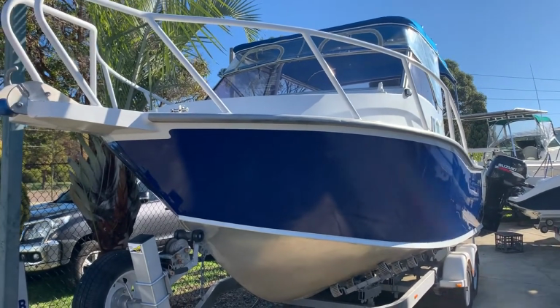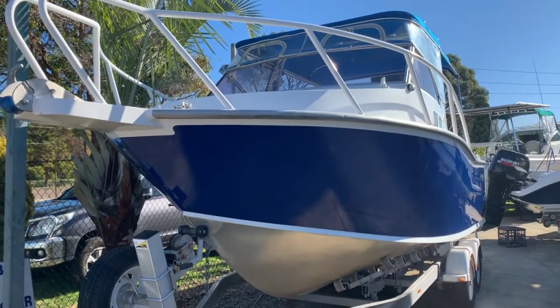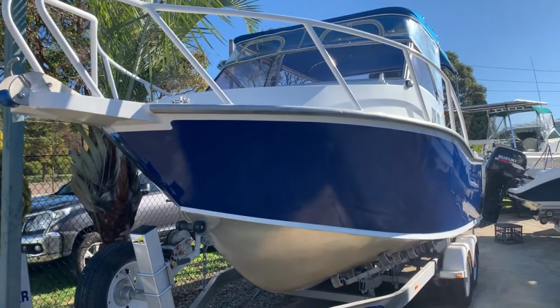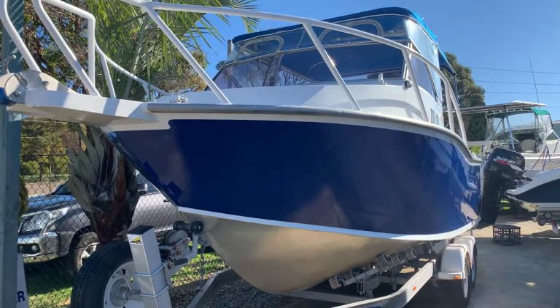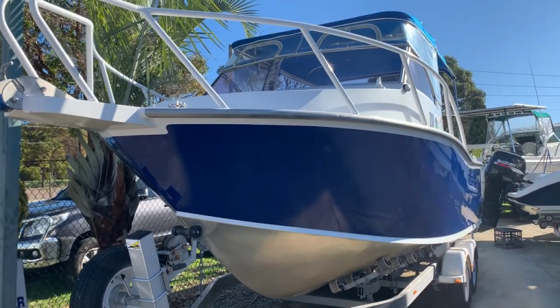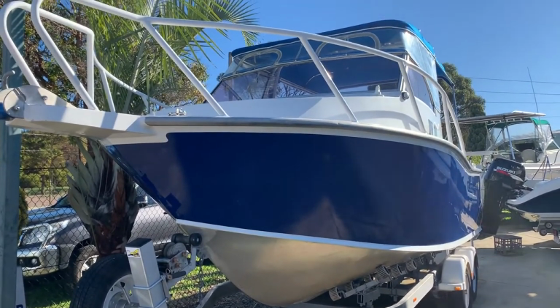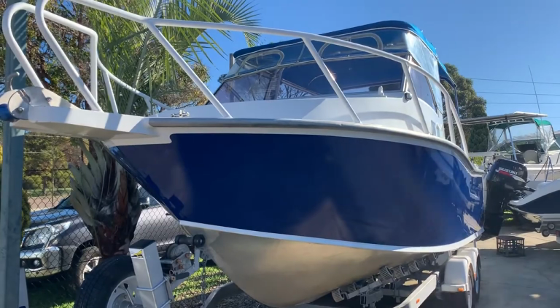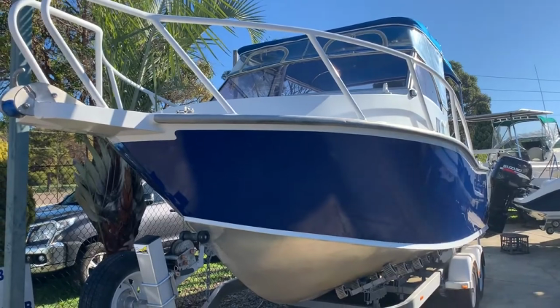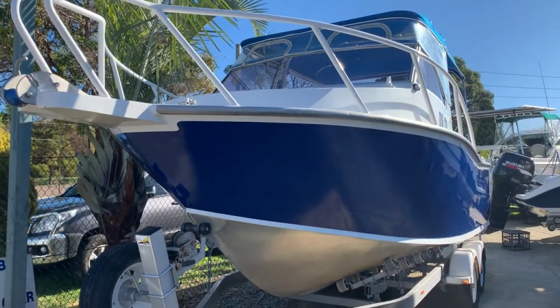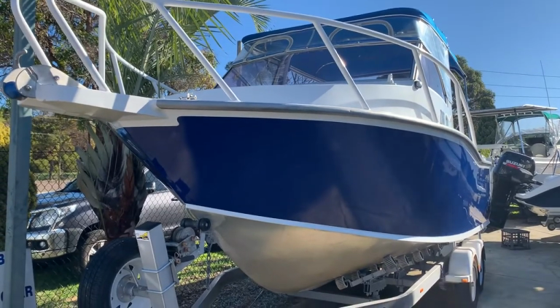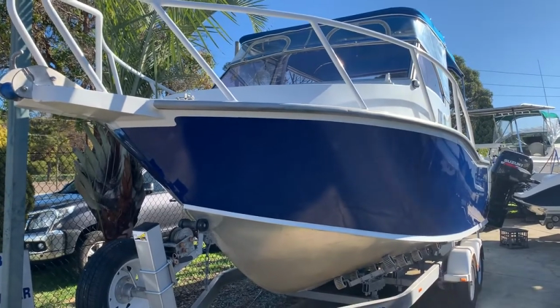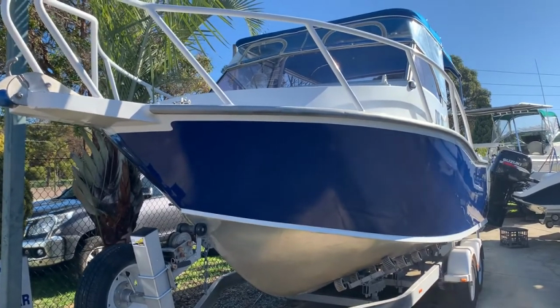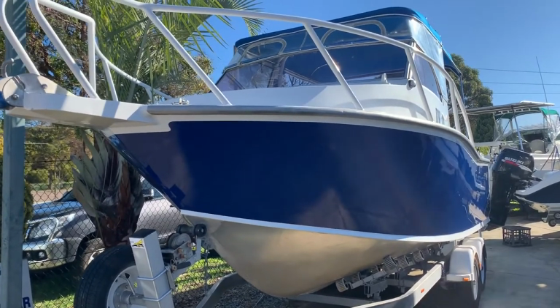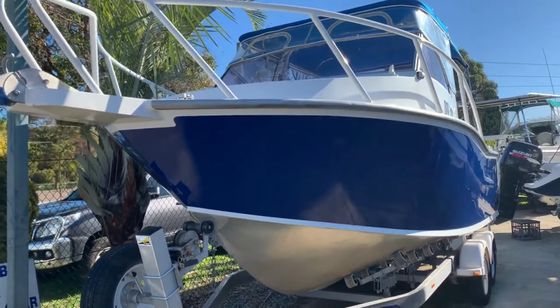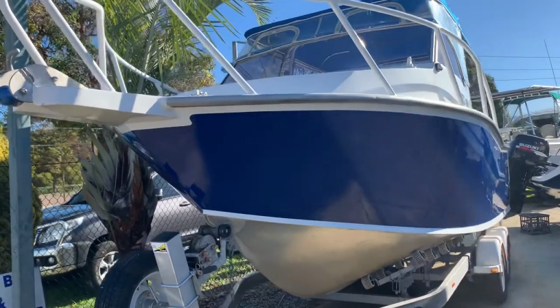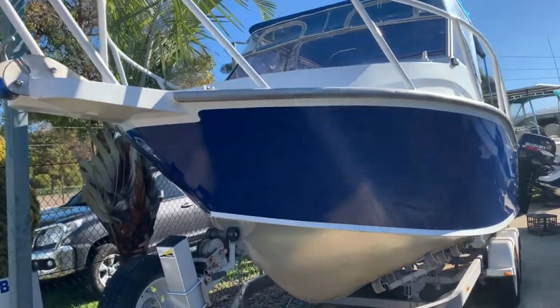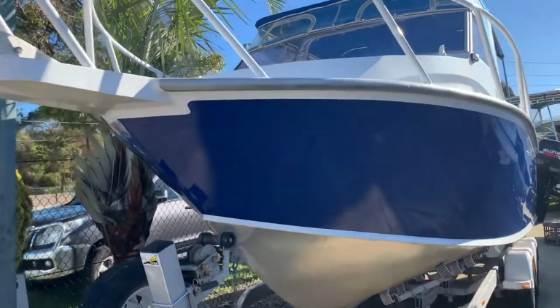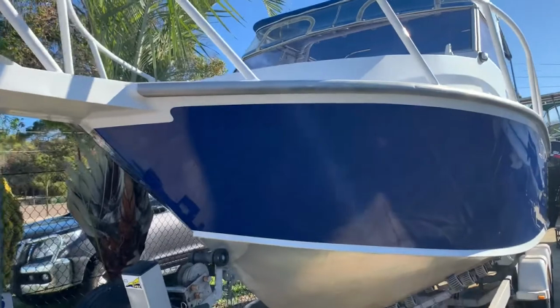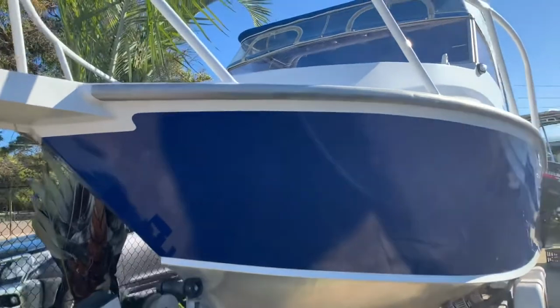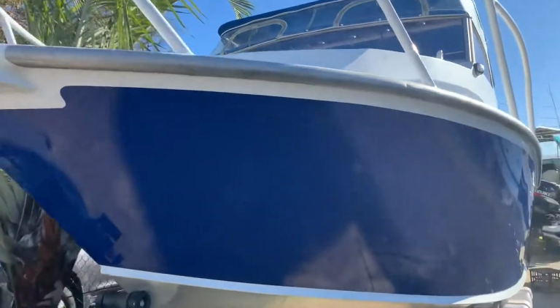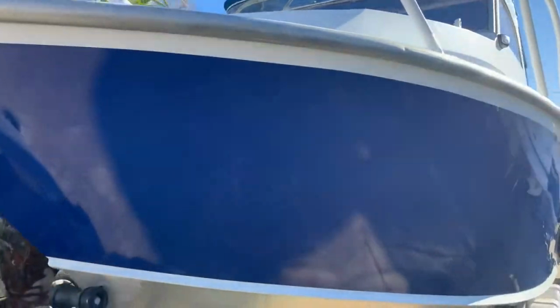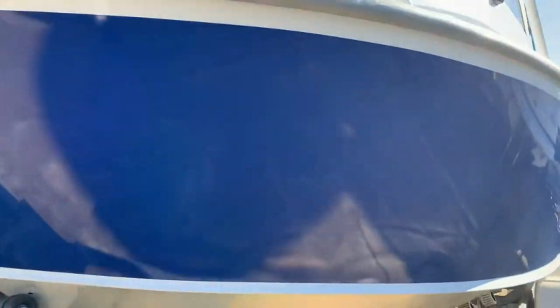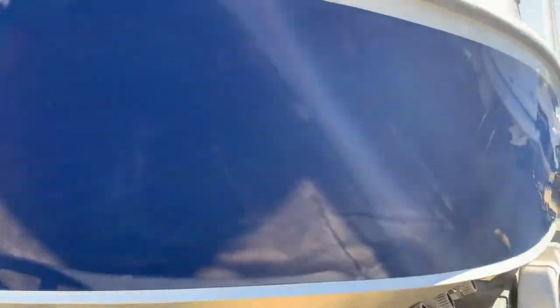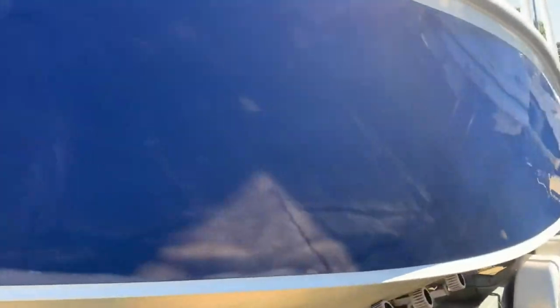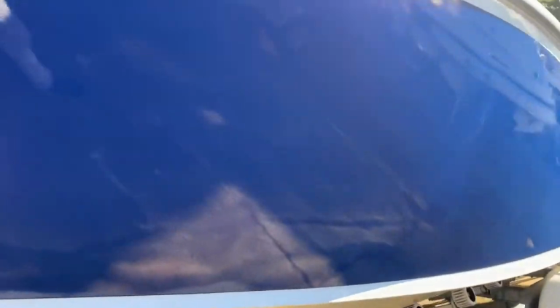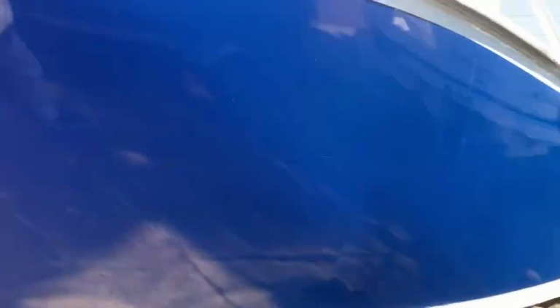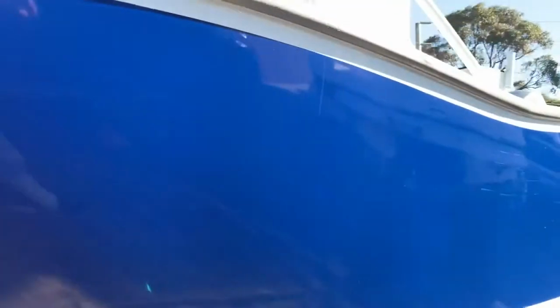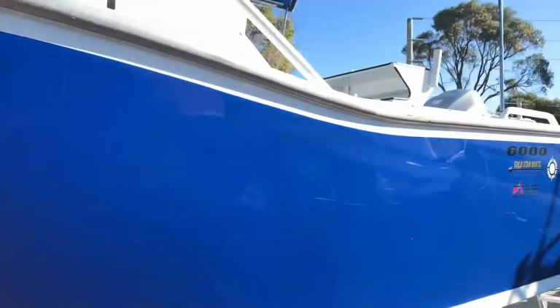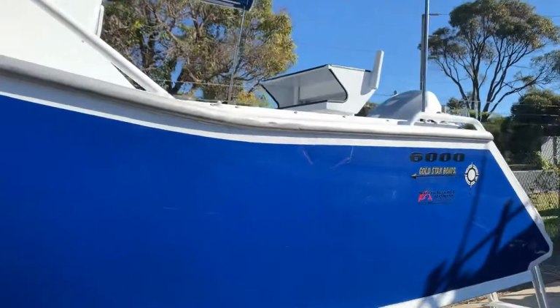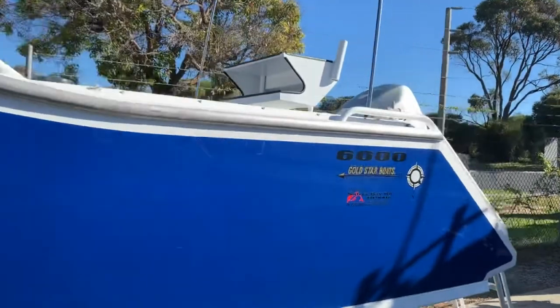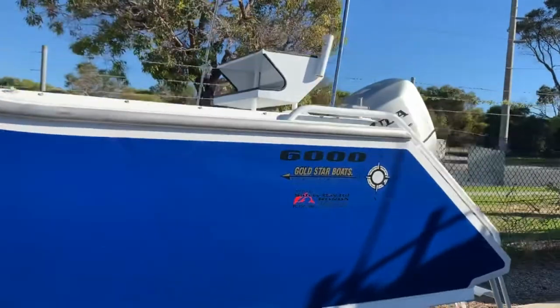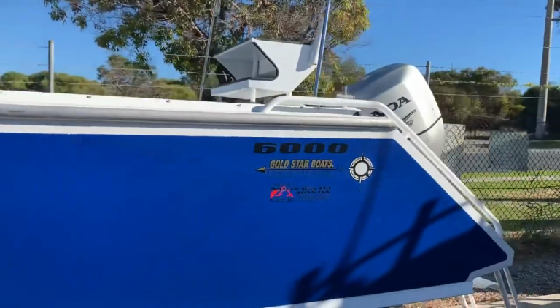This has just come in — it's a 6m Gold Star. Really neat boat. The original one, Otis, it's brand new. It's basically just moving up to something in the water.